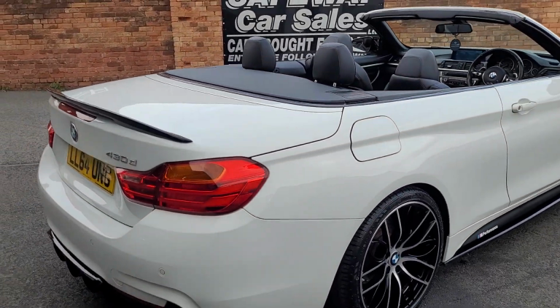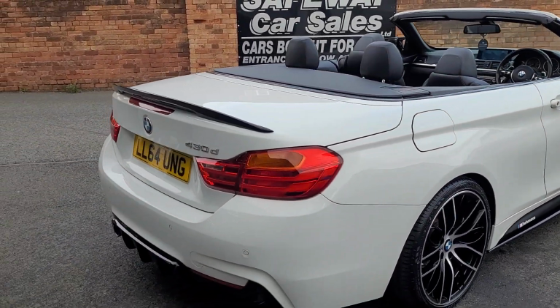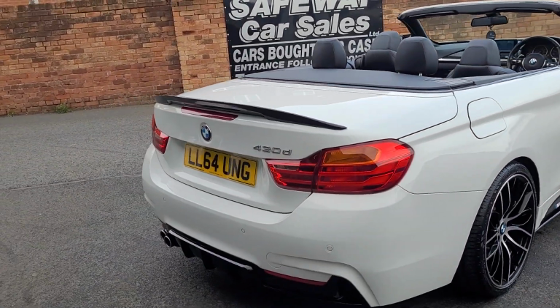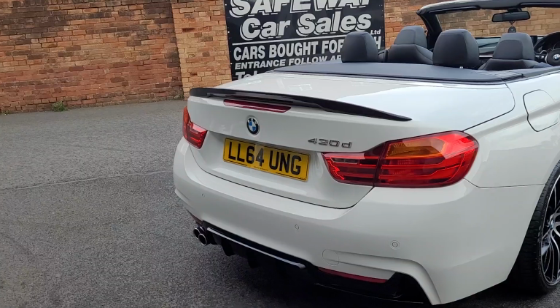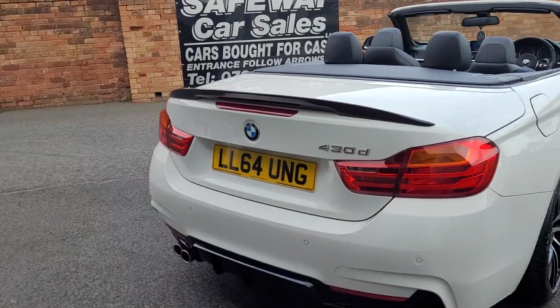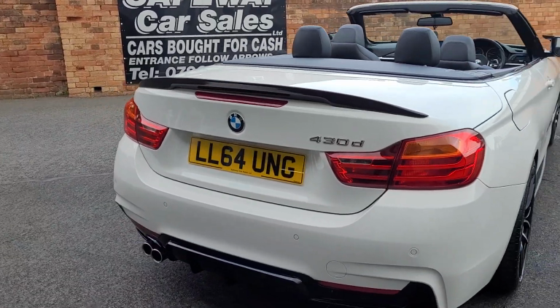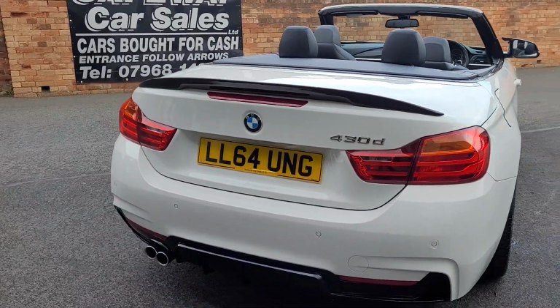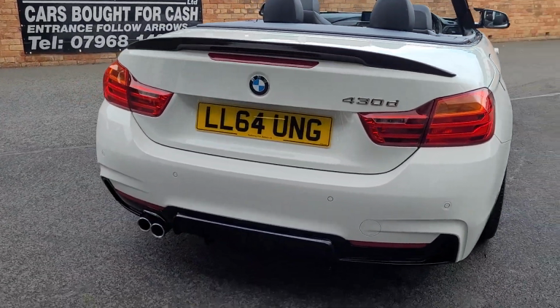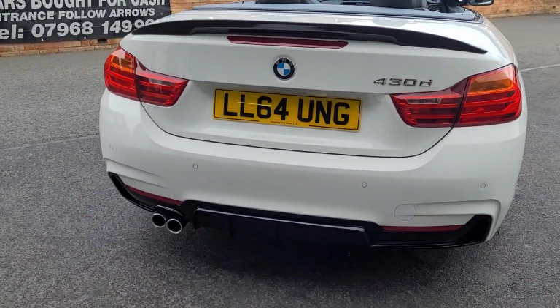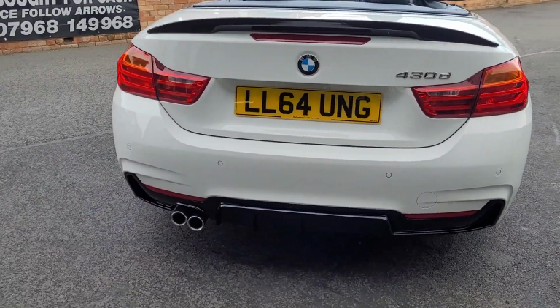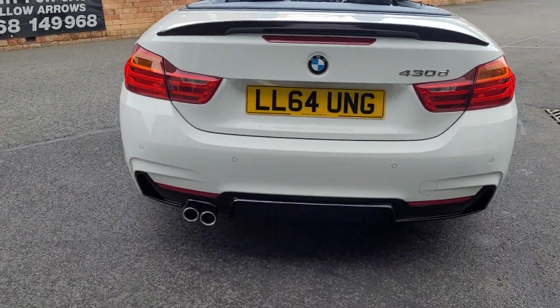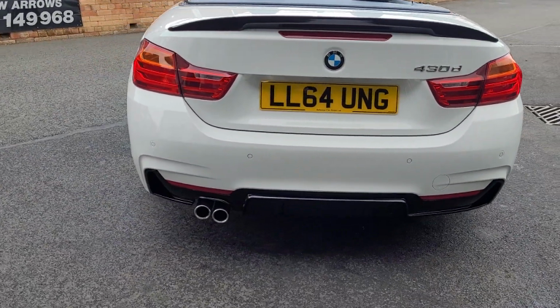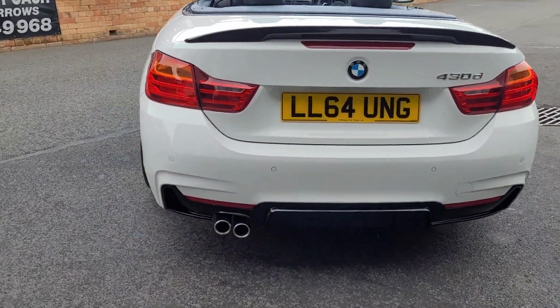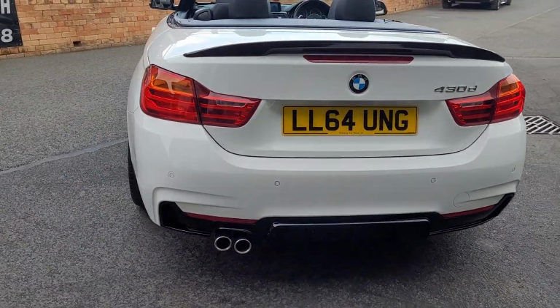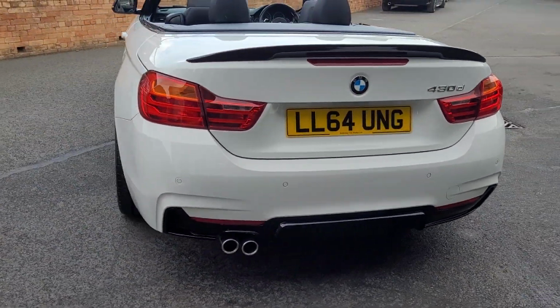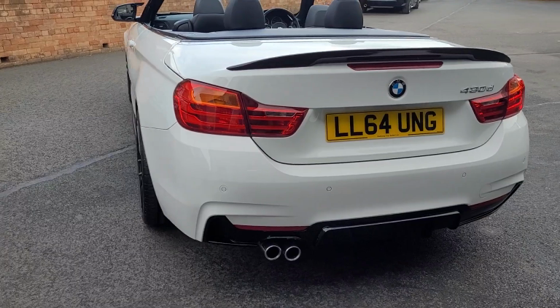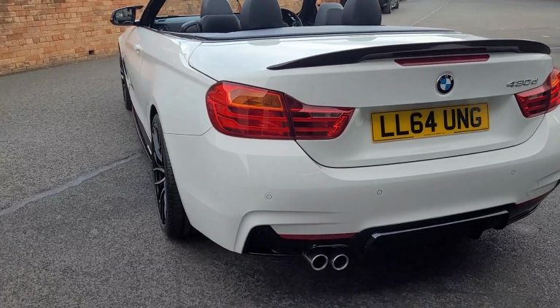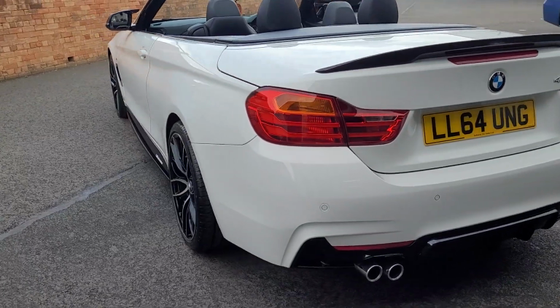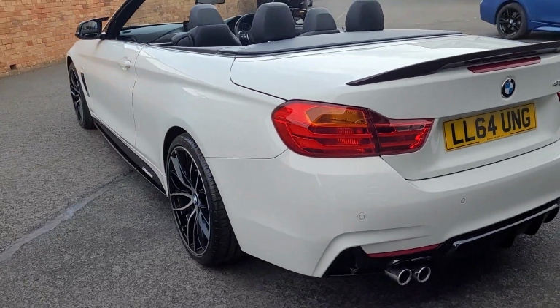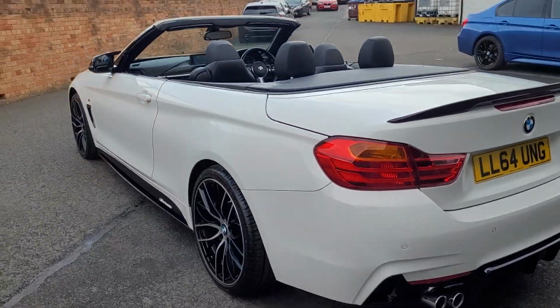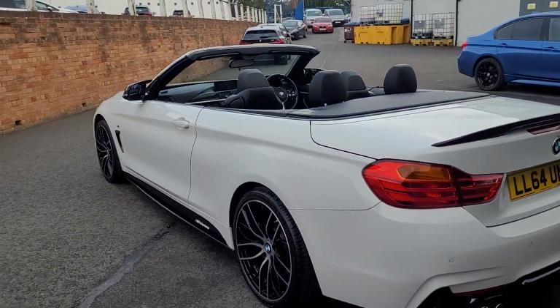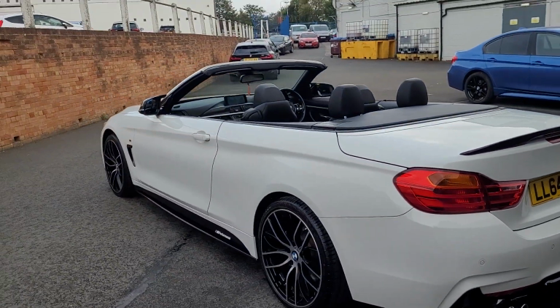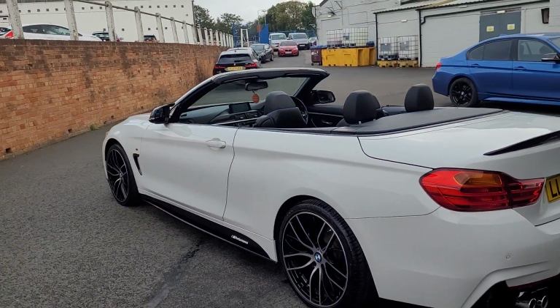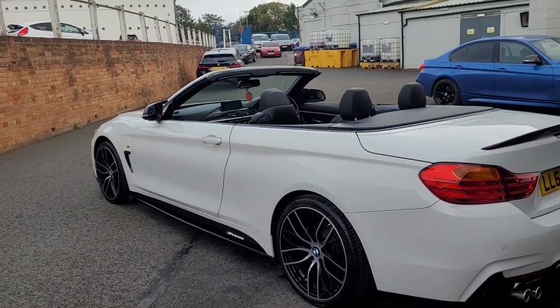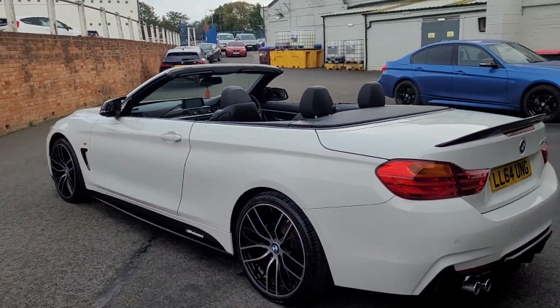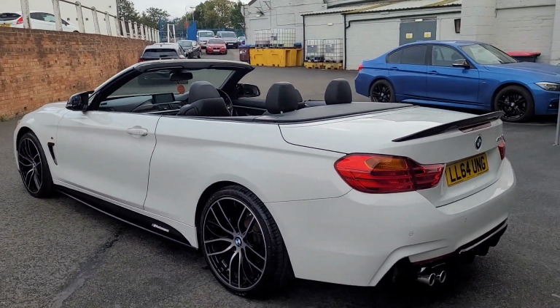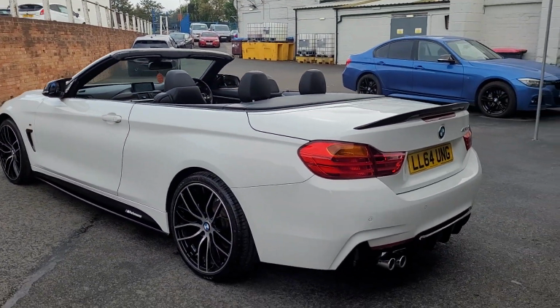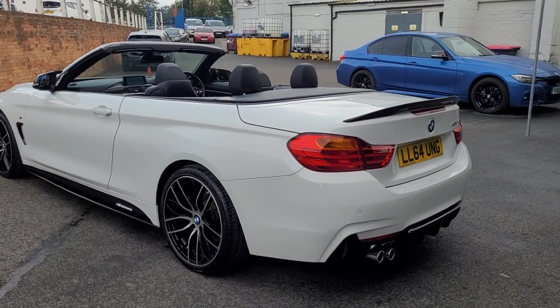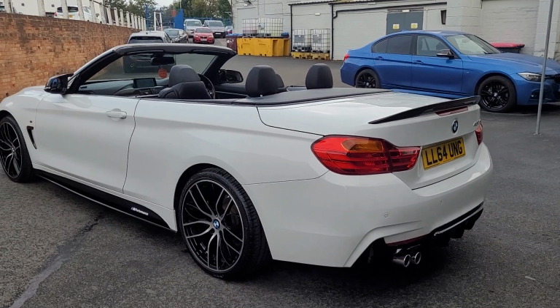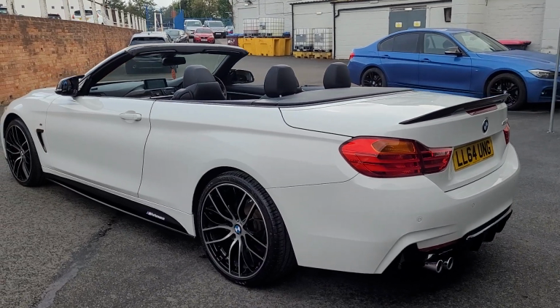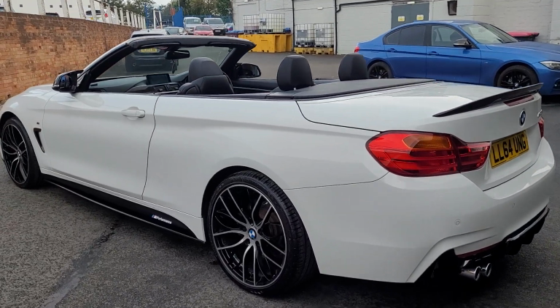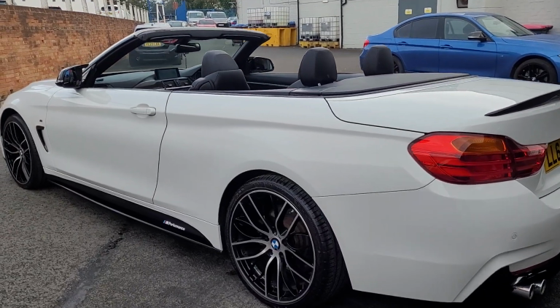Round to the back of the car you've got the gloss black spoiler, the gloss black rear diffuser, and parking sensors. The paintwork is lovely and shiny — everywhere you look it's just a really really nice car this one.